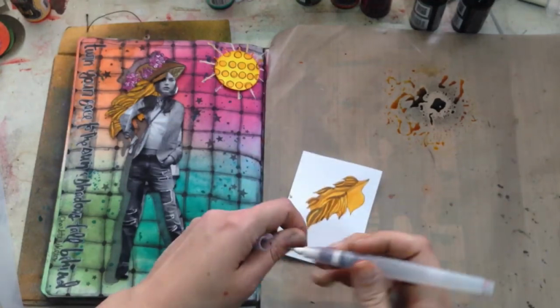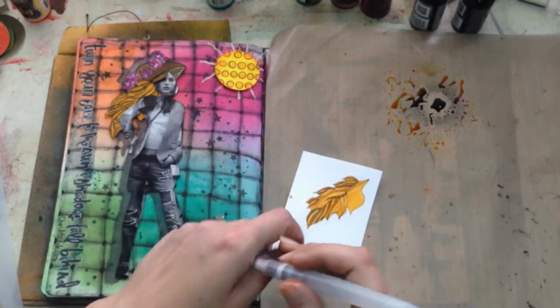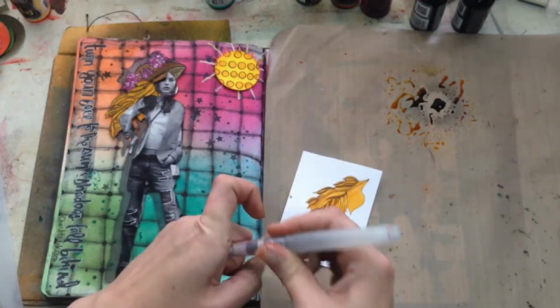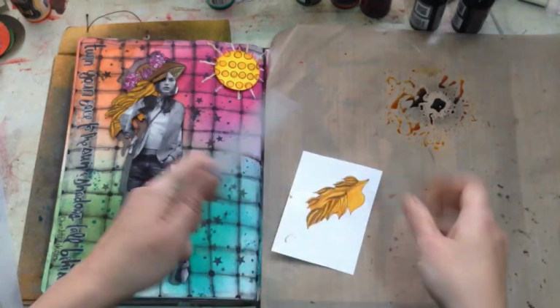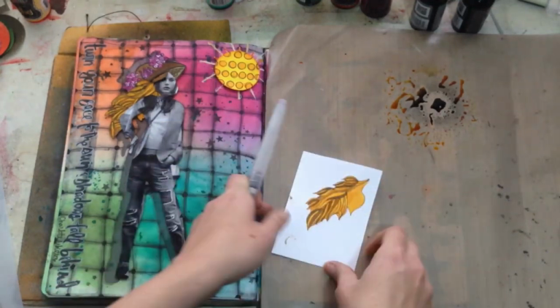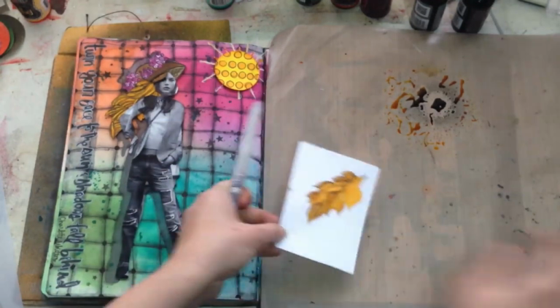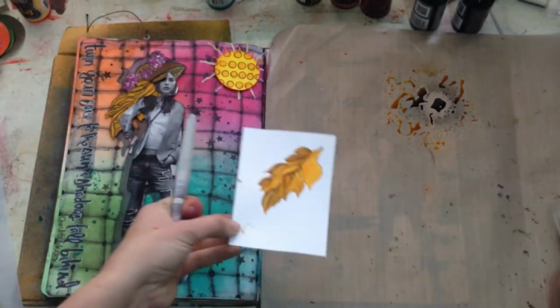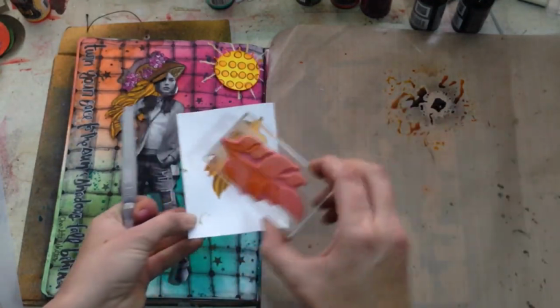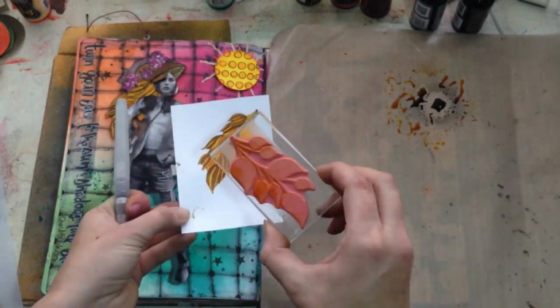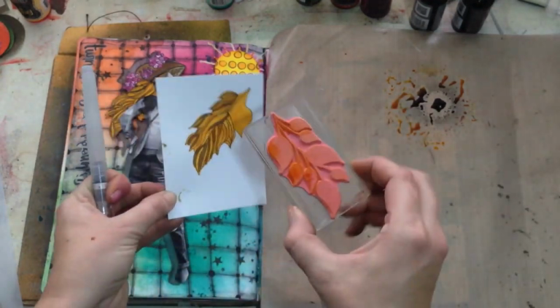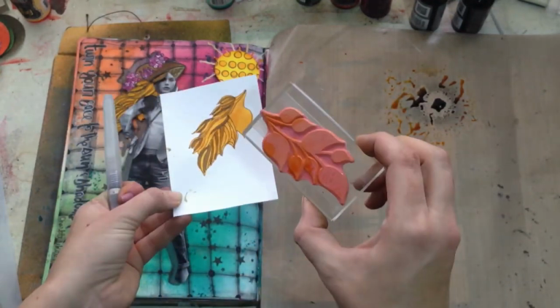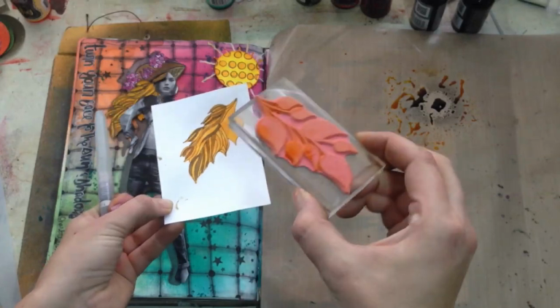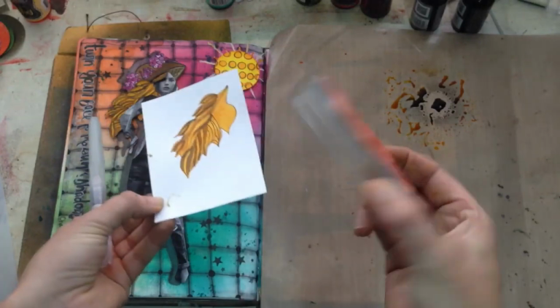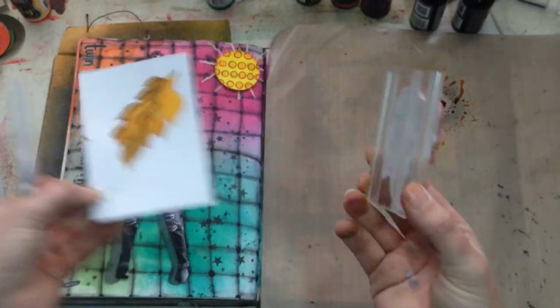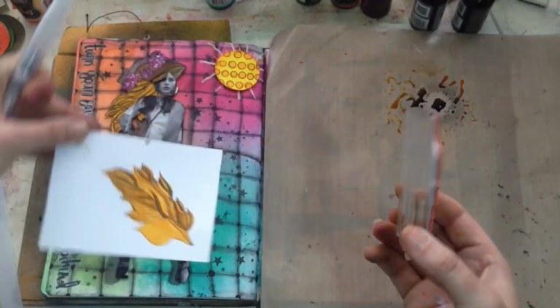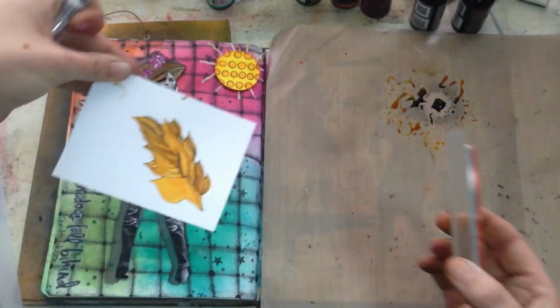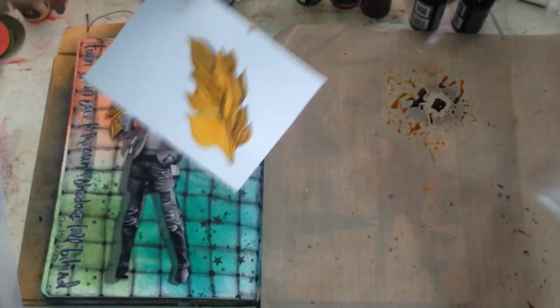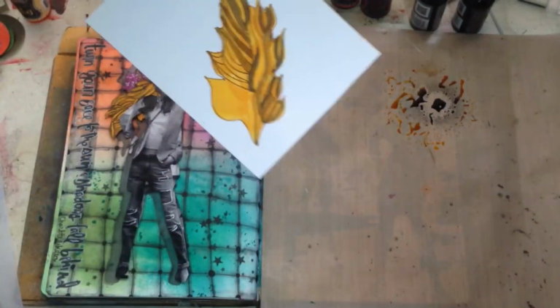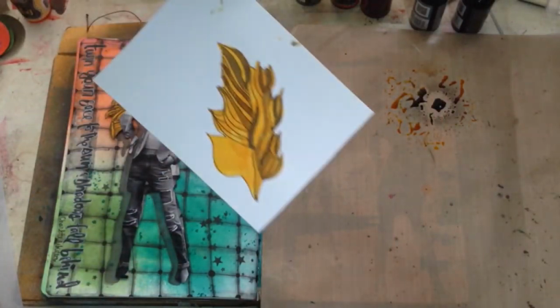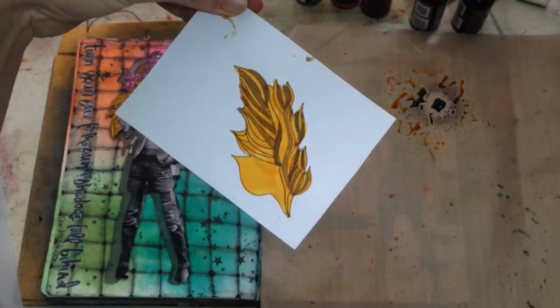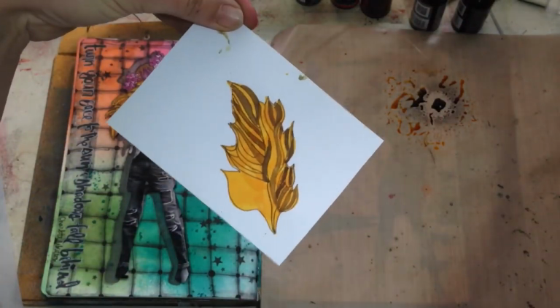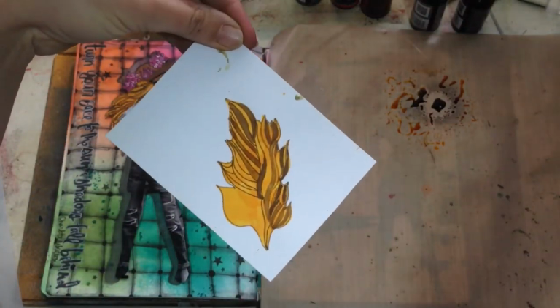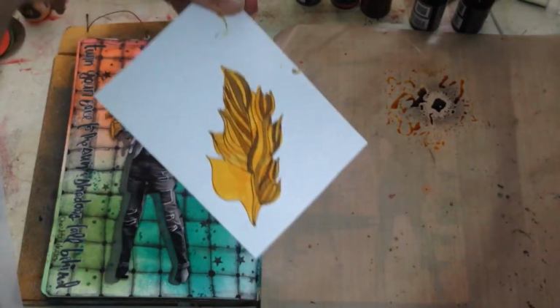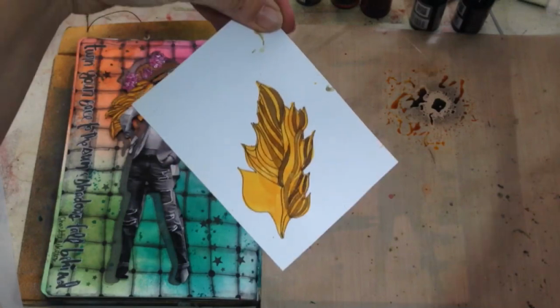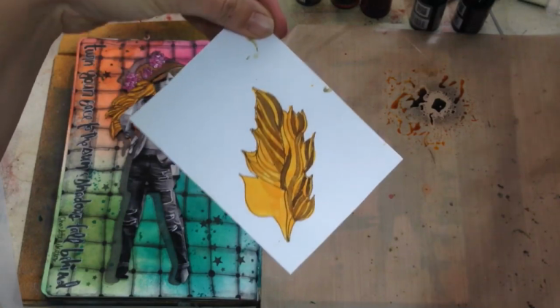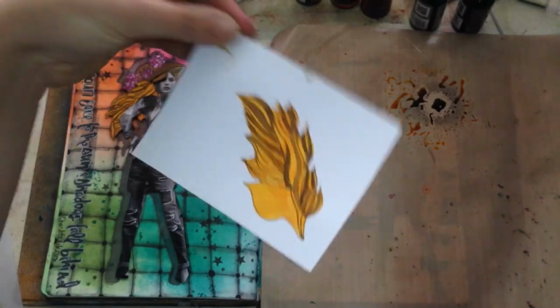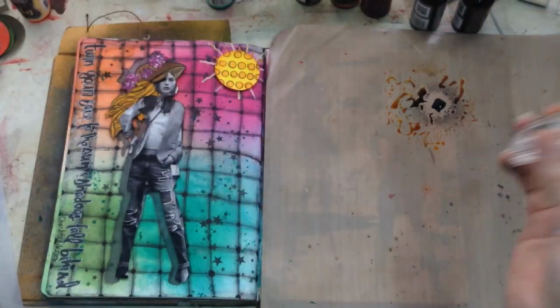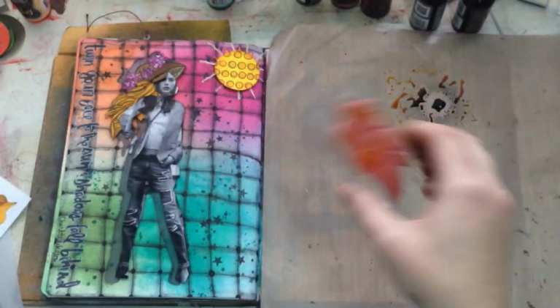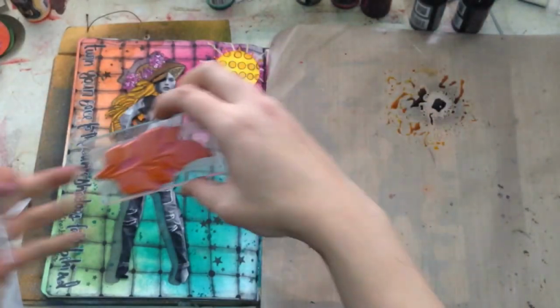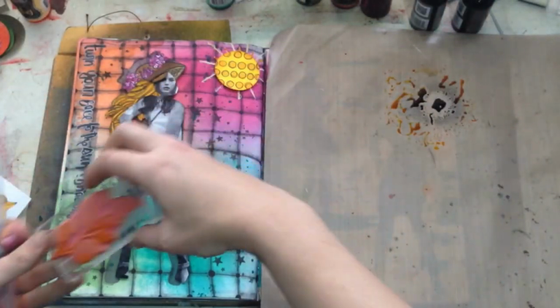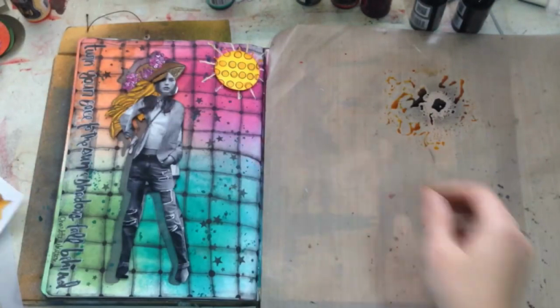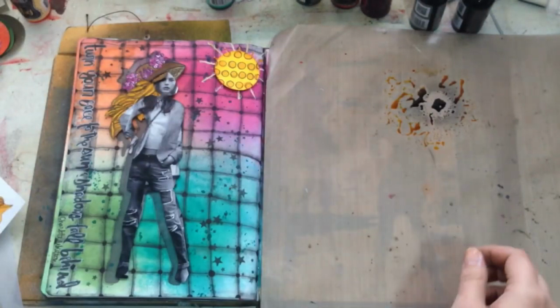I thought that was pretty cool — you don't need to limit yourself with your stamps to just one idea. The leaf stamp could also maybe be used as a cool flame or whatever. Just use your imagination, think outside the box, and have fun with it.